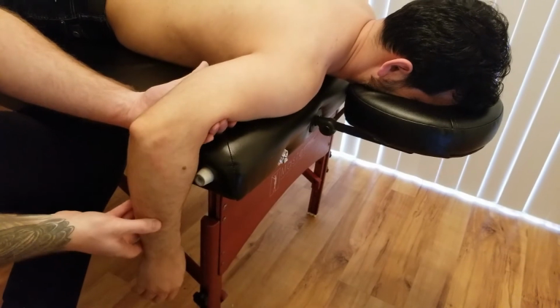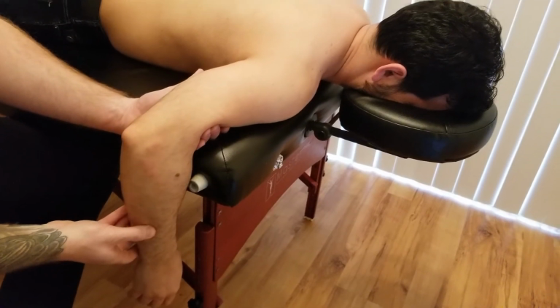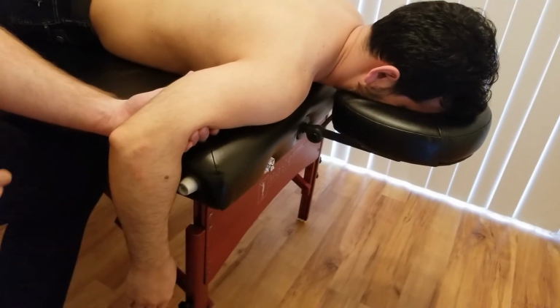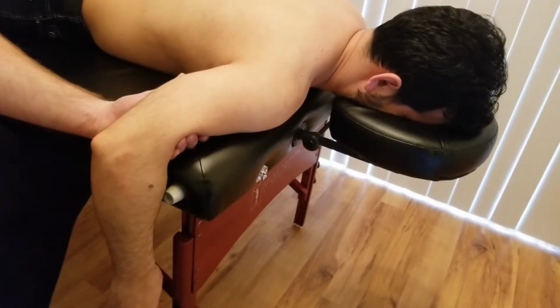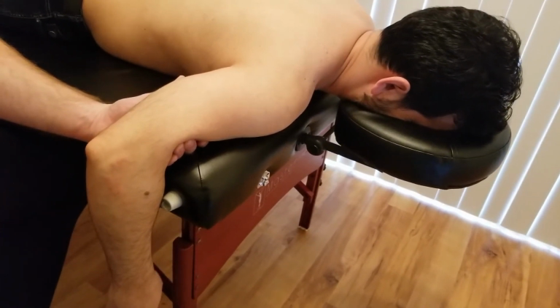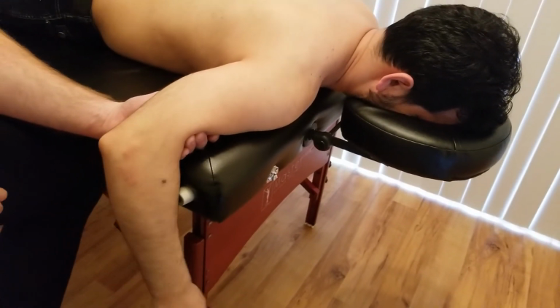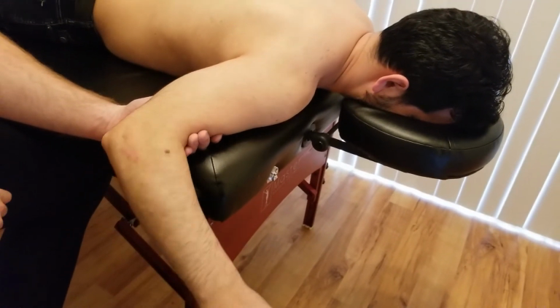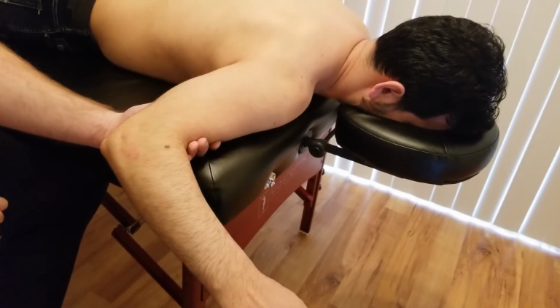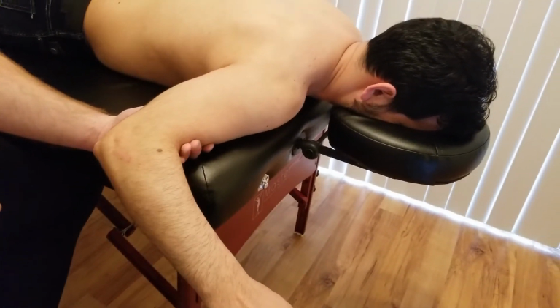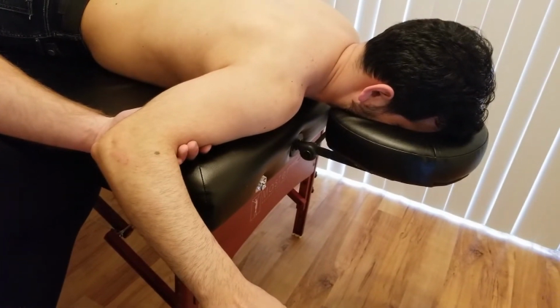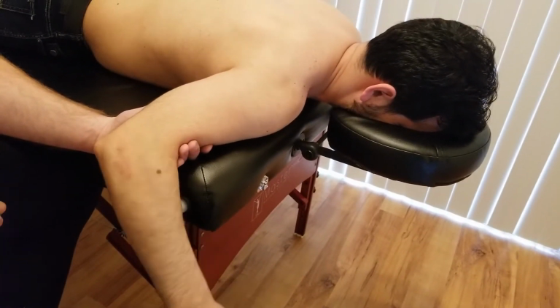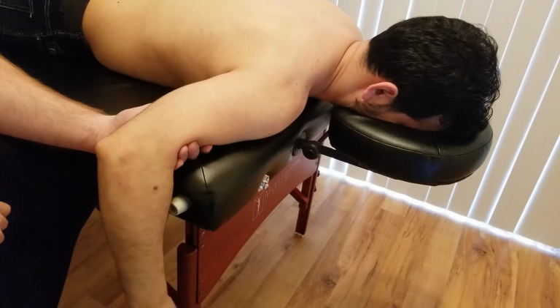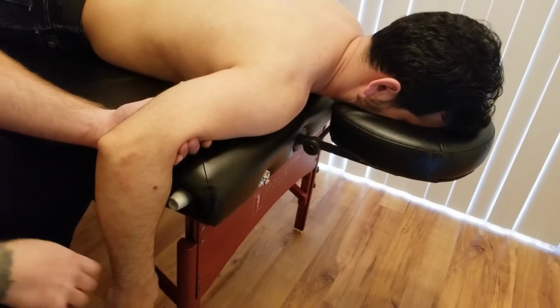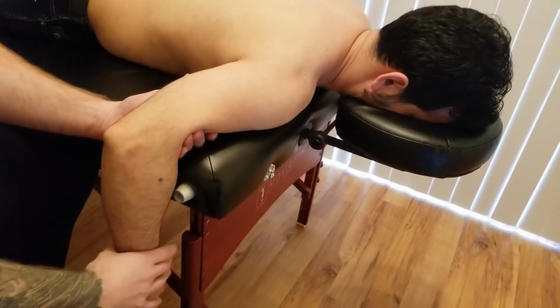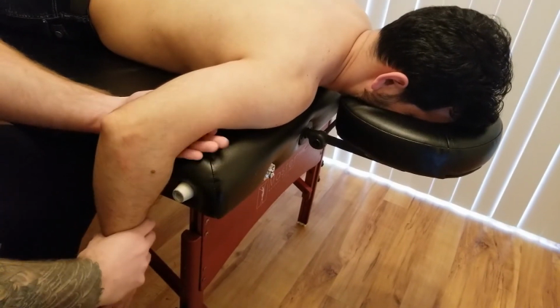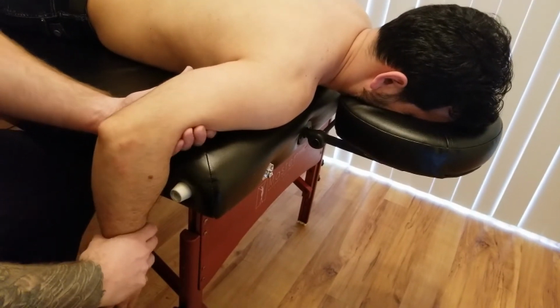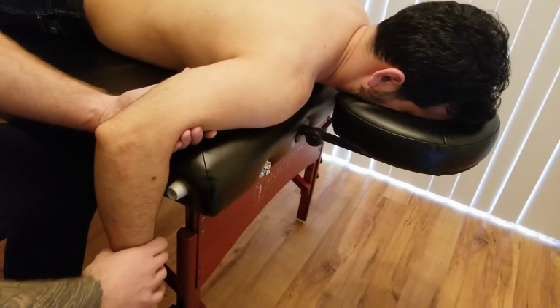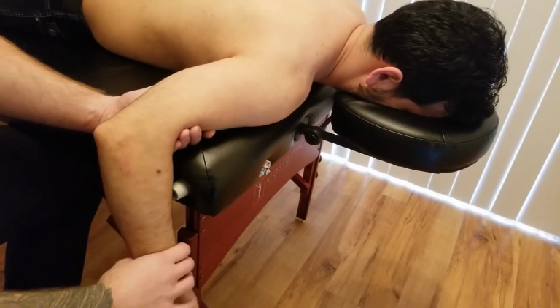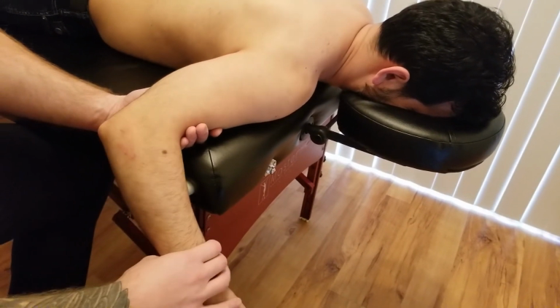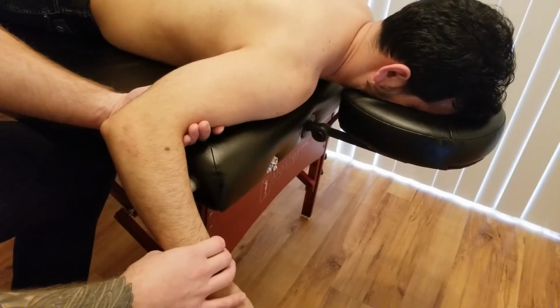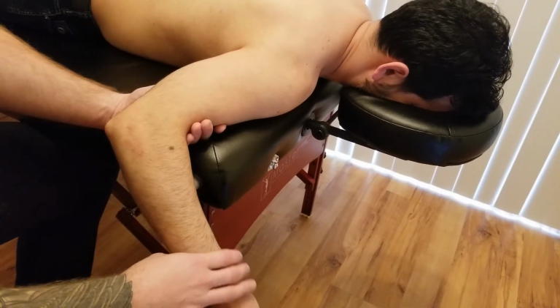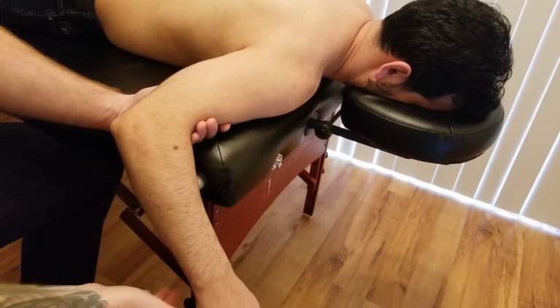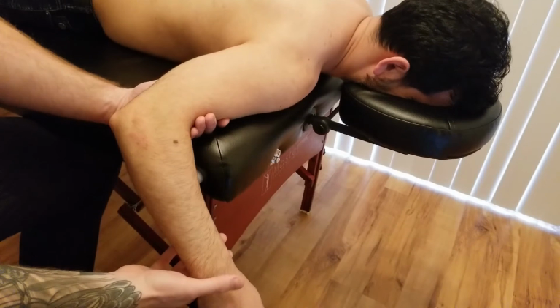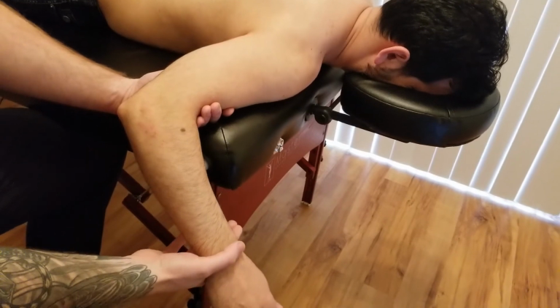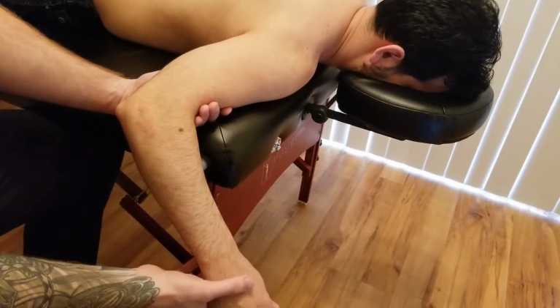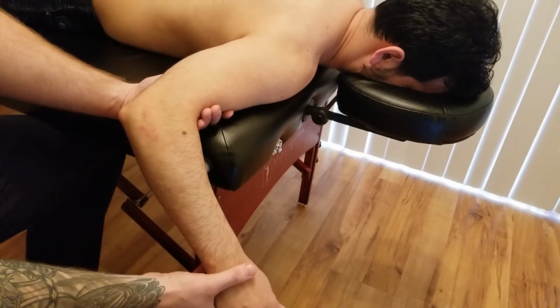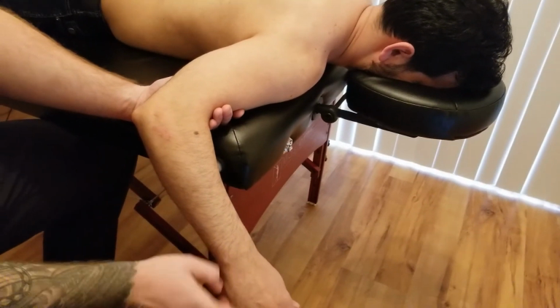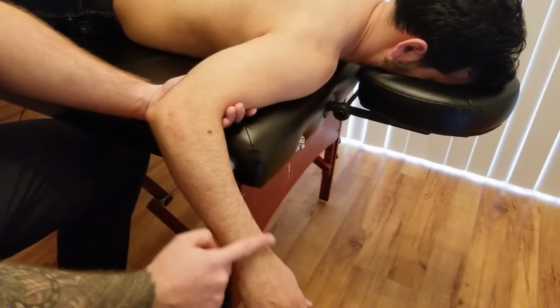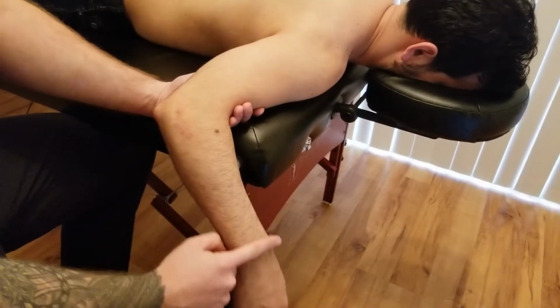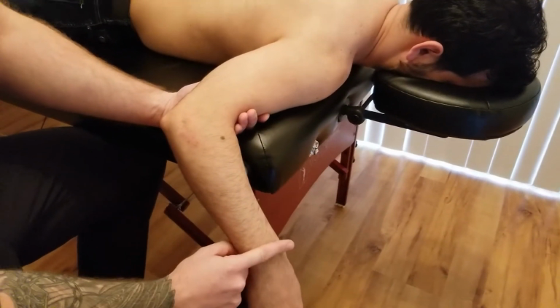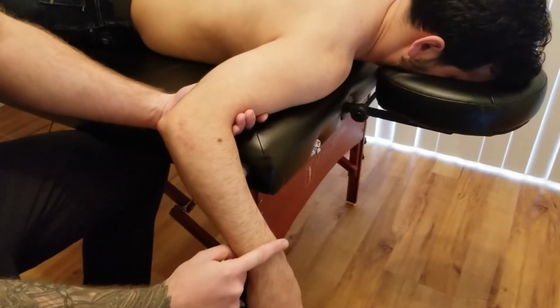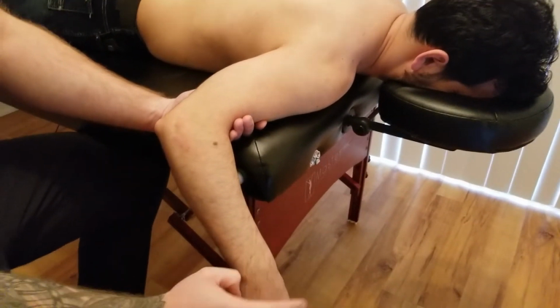So whenever you're ready, if you can do that action for me. So that is going to be the active range for infraspinatus. I'm going to take him about halfway through that, and I'm going to be providing some resistance onto his forearm — so the radius and ulna.